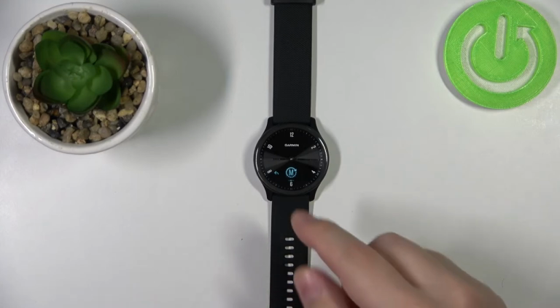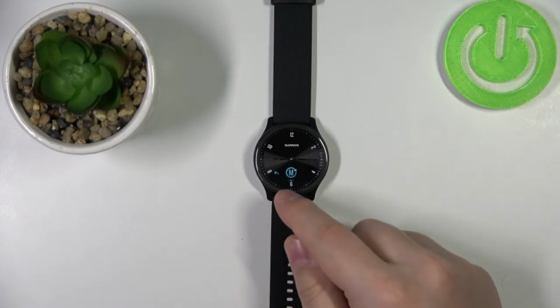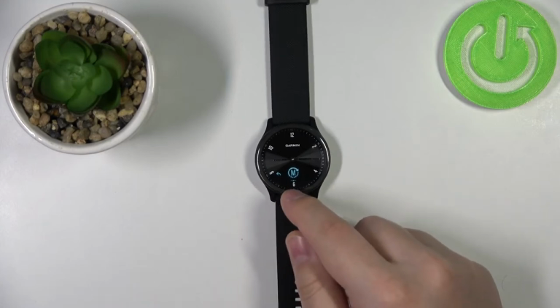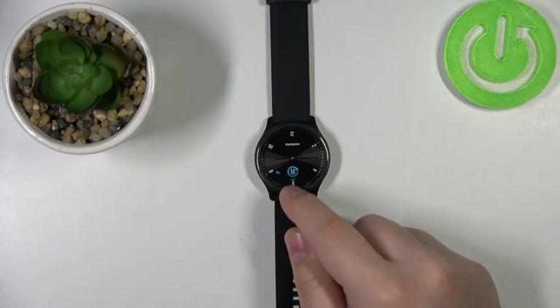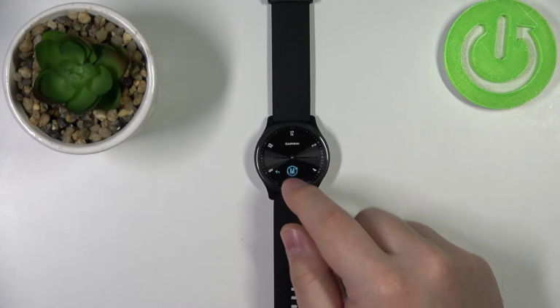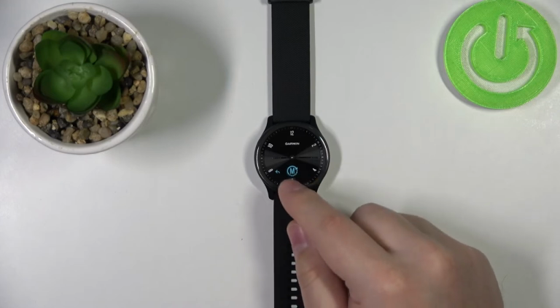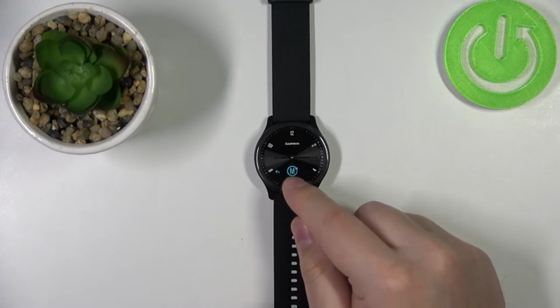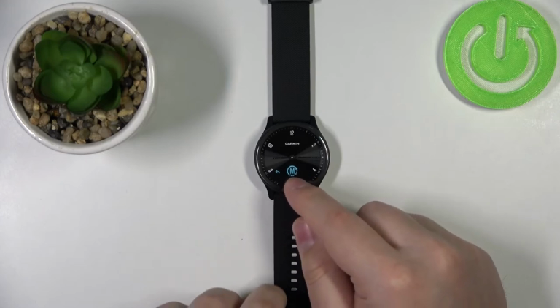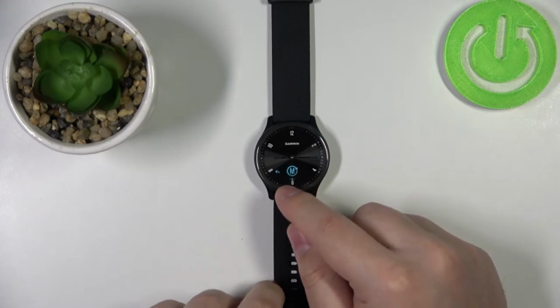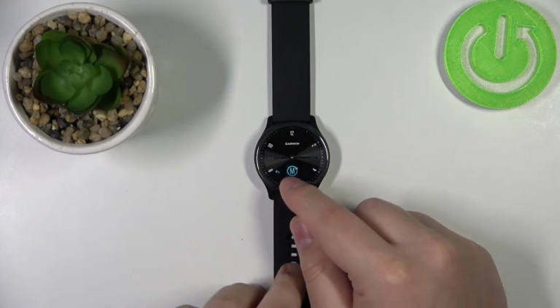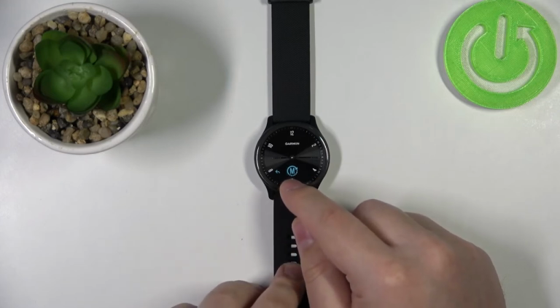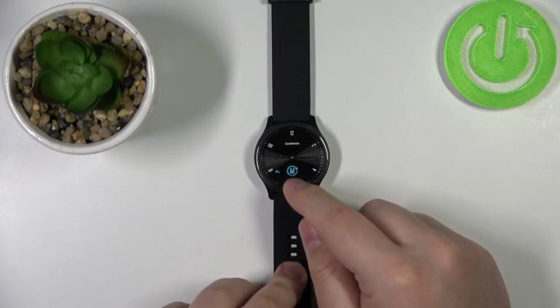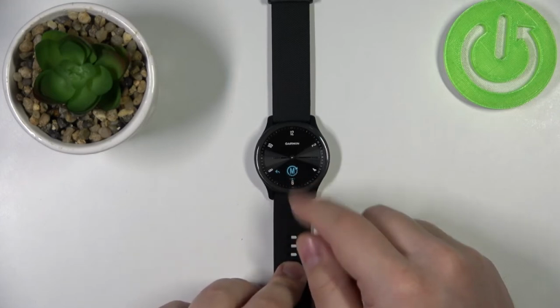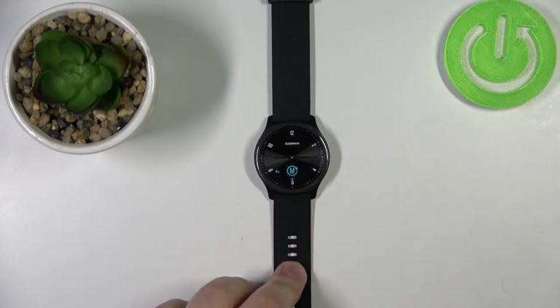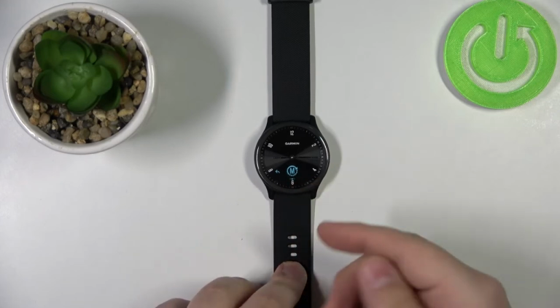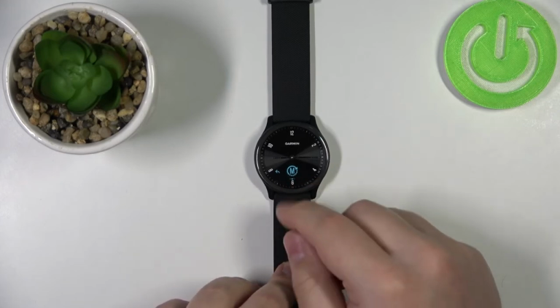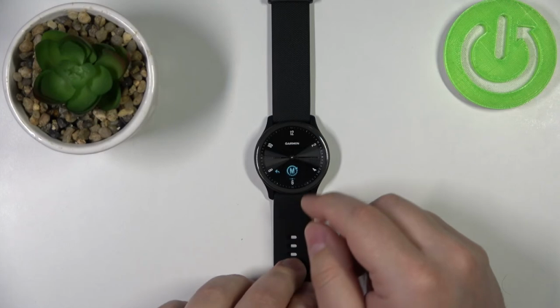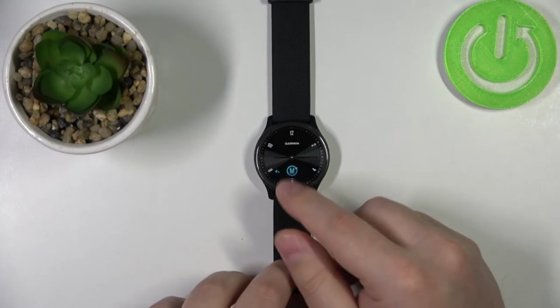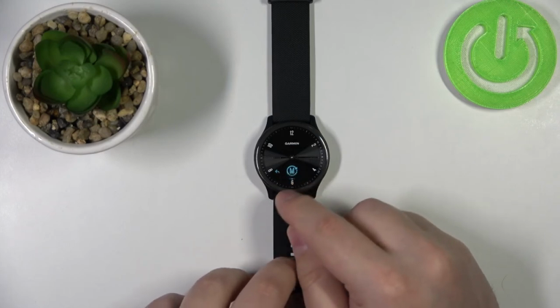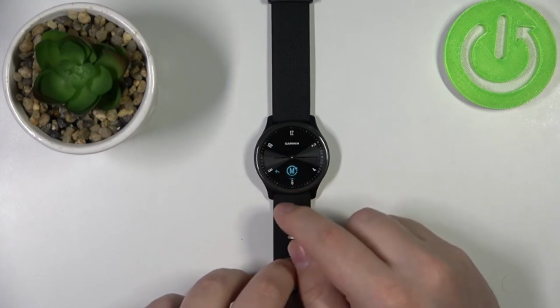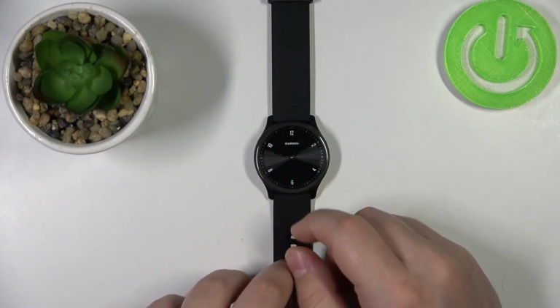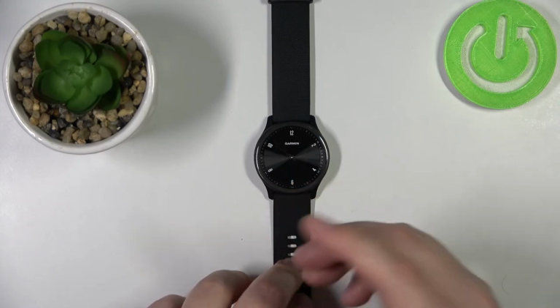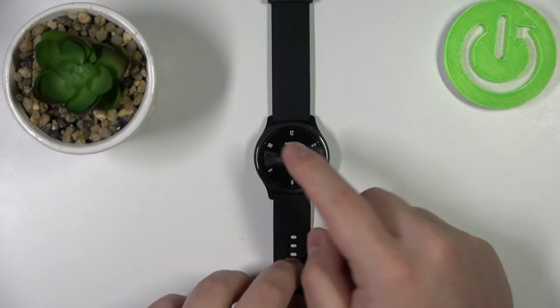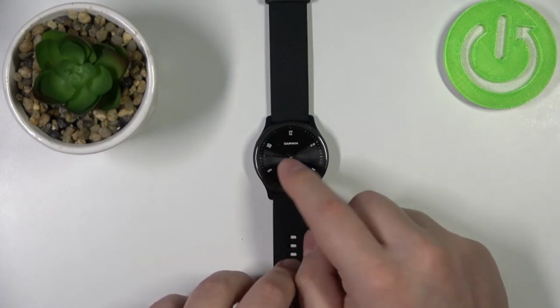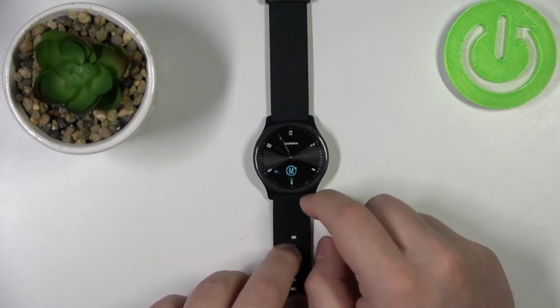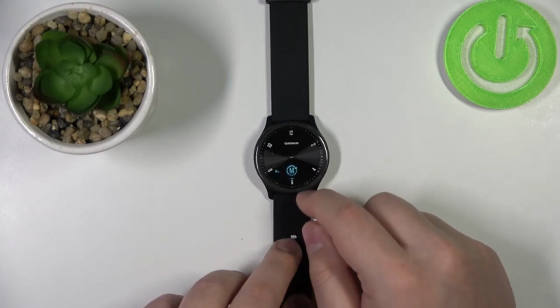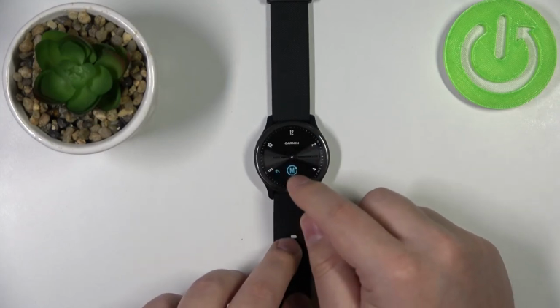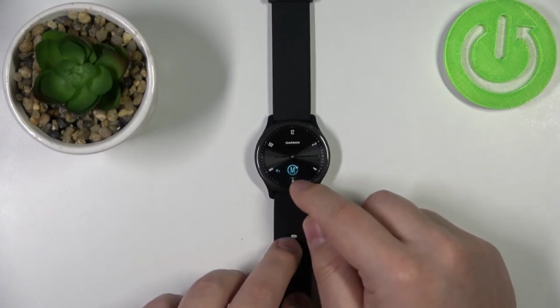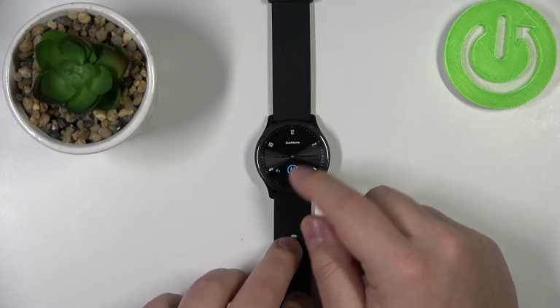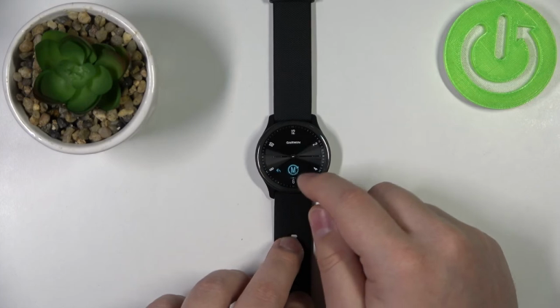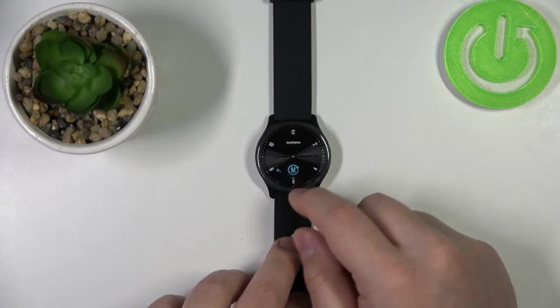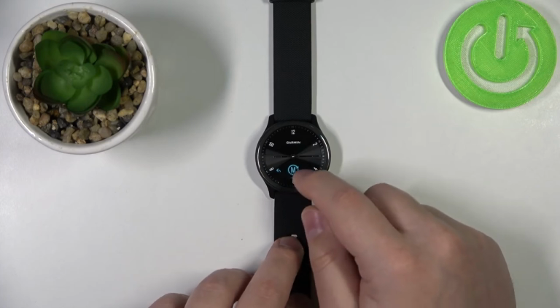As you can see, the icon changed to M instead of A, so basically it's now in manual mode. And once you set it to manual mode, you can always go back to this menu — the time settings menu.